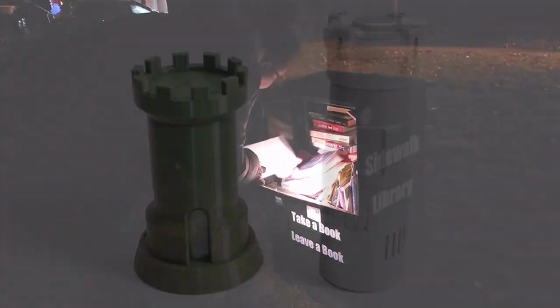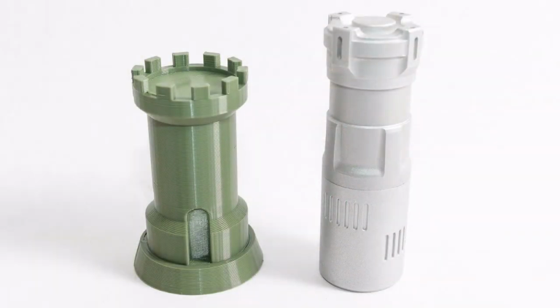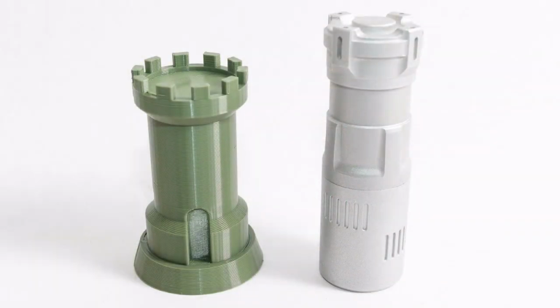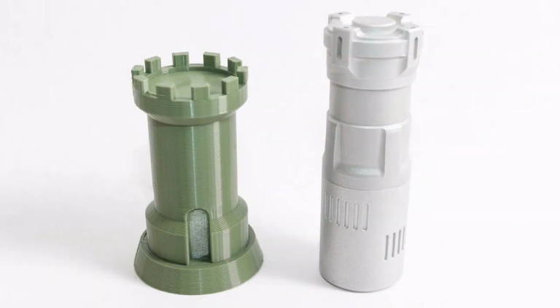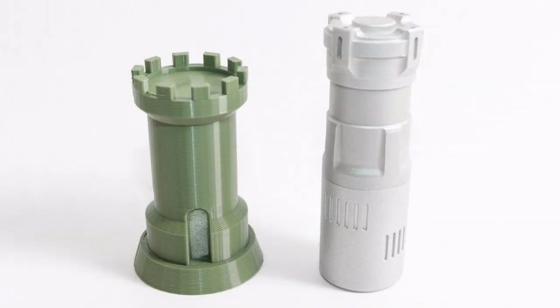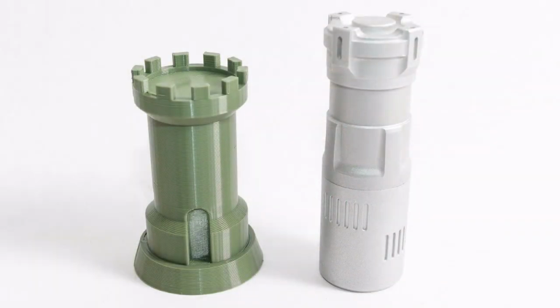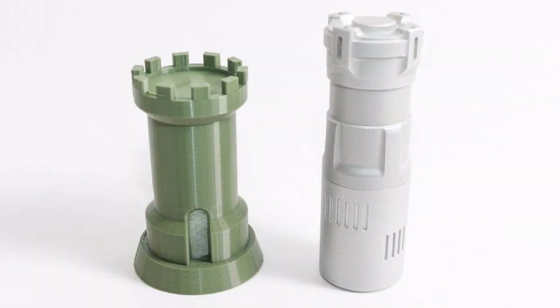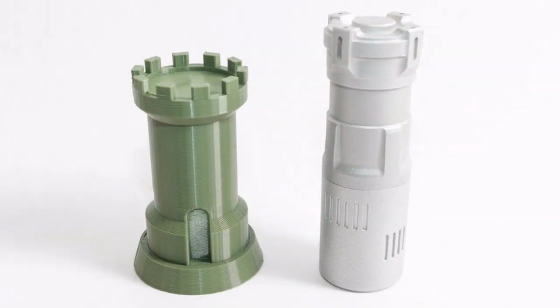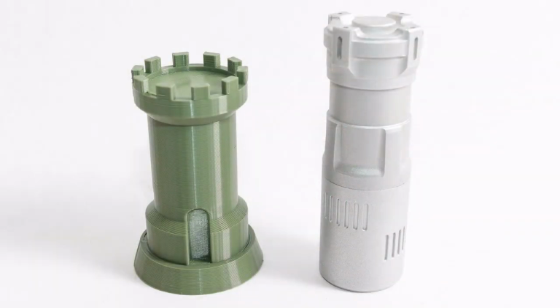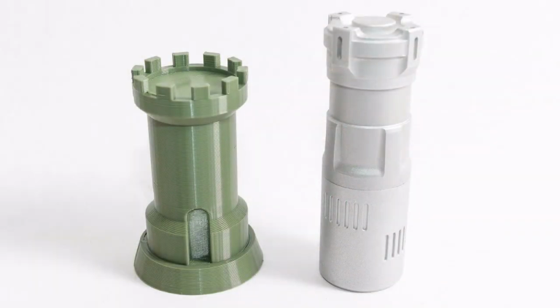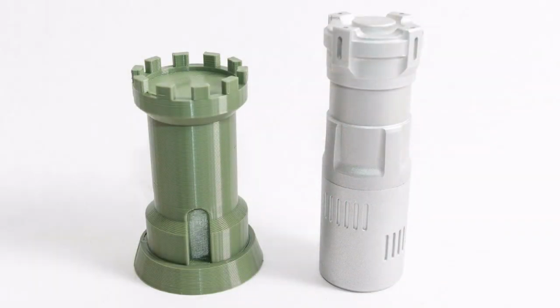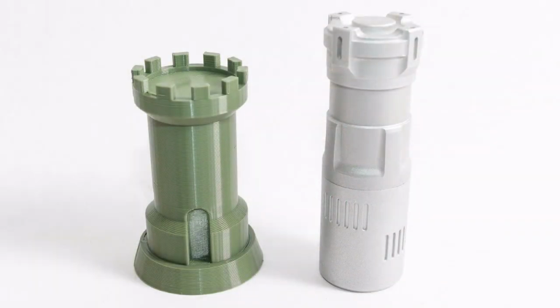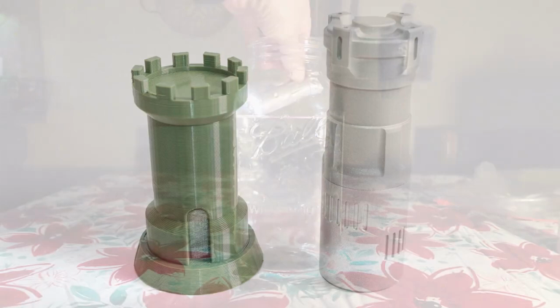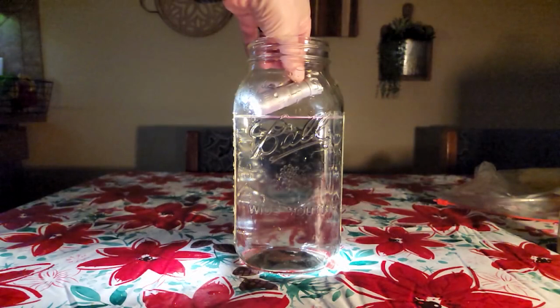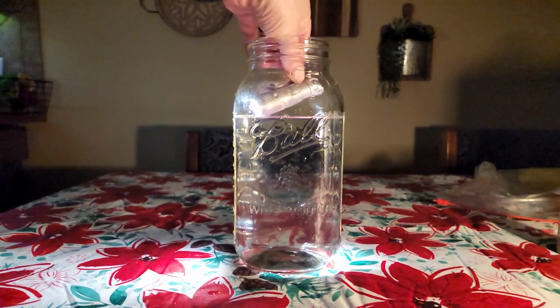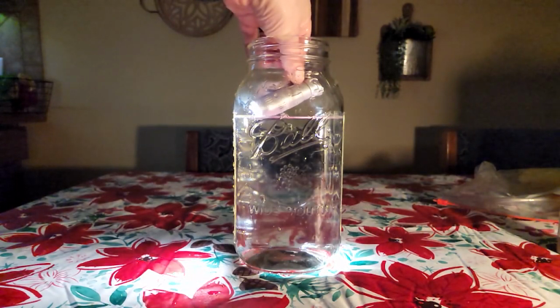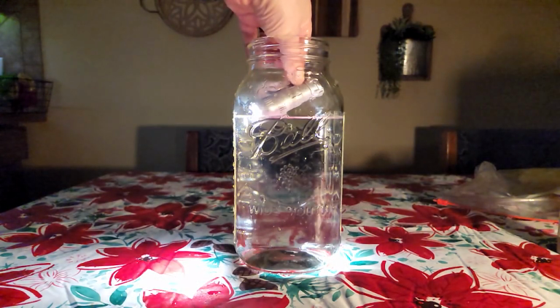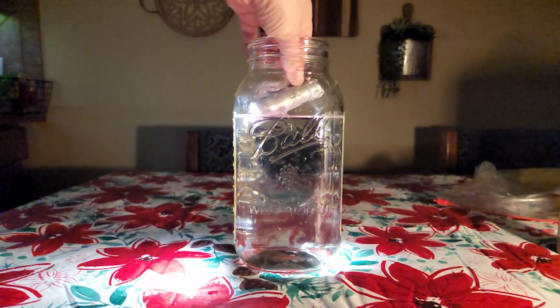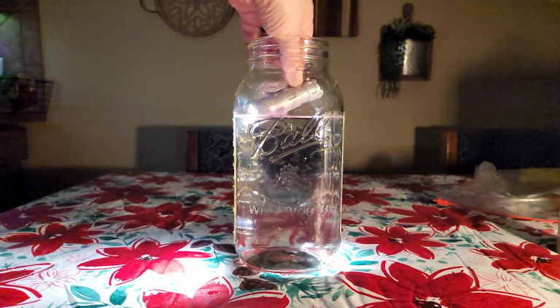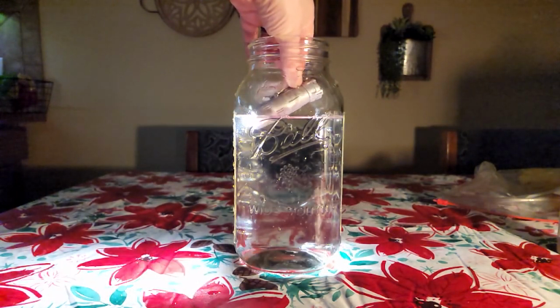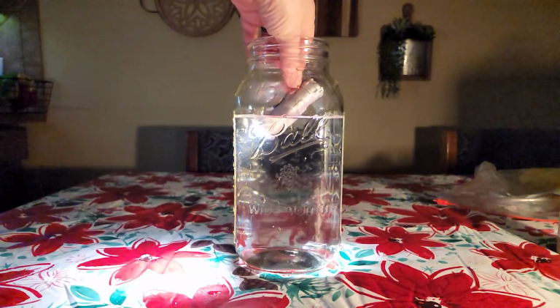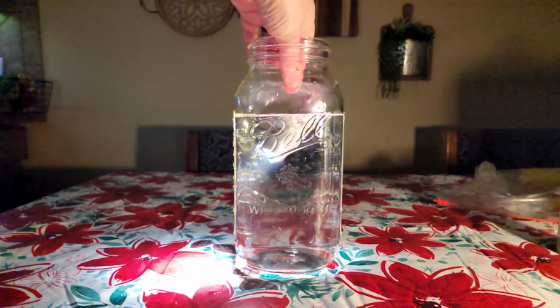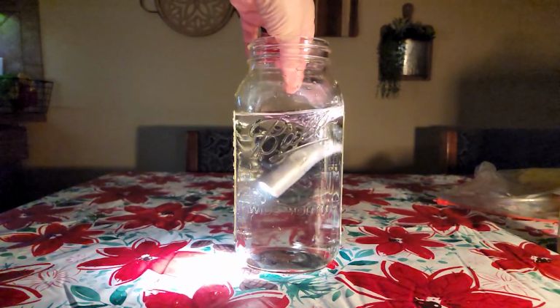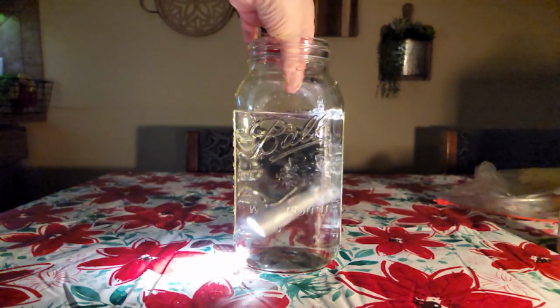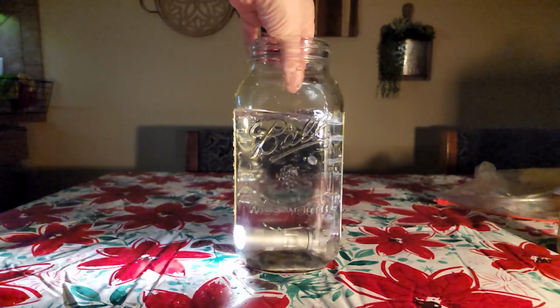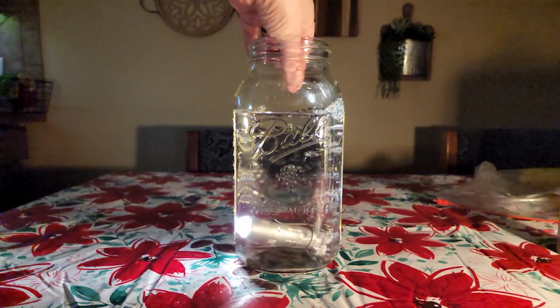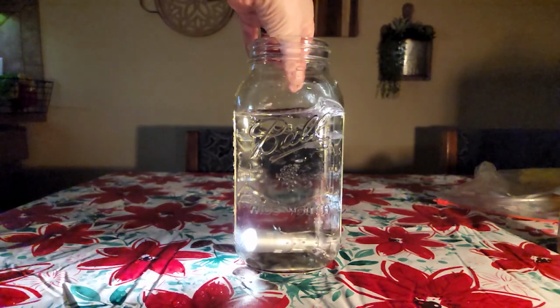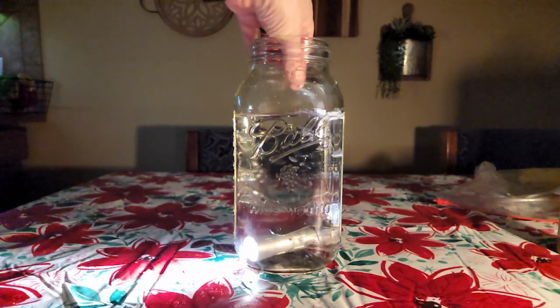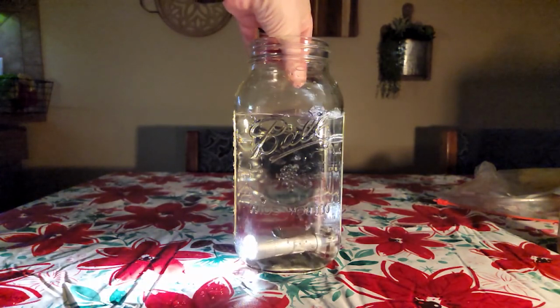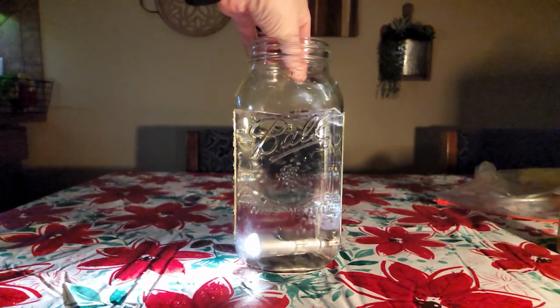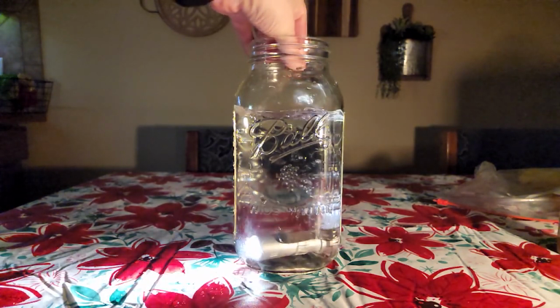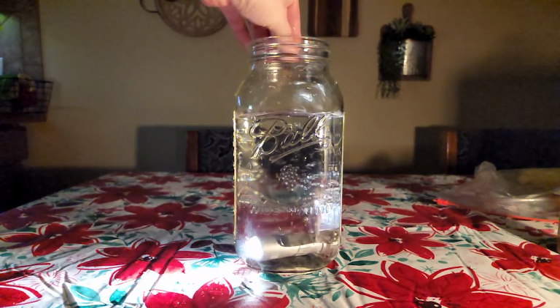The Rook takes its name and some design inspiration from the classic game of chess, a favorite here at Vosteed. Like the chess piece, the Rook is designed to be functionally strong with an improved programmable interface while being a fun addition to your EDC collection.